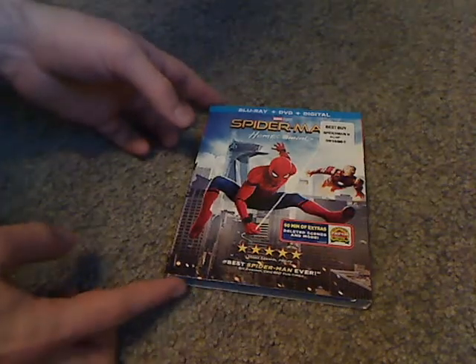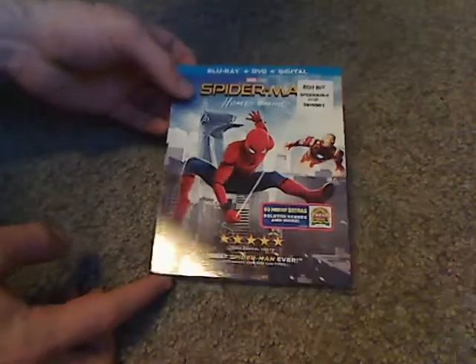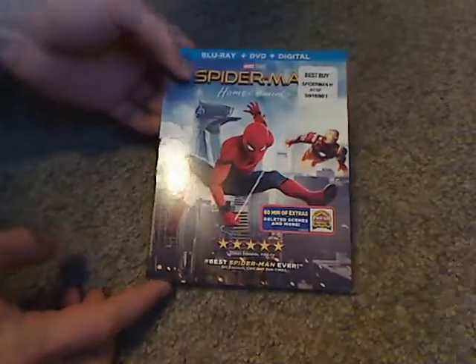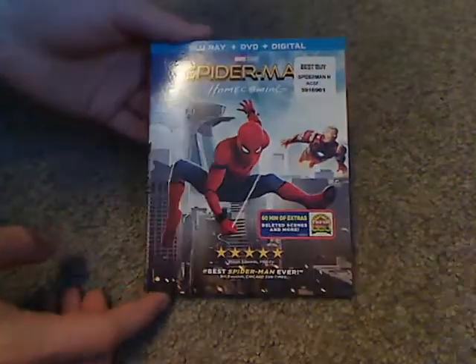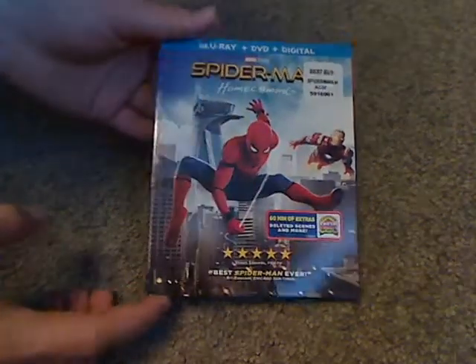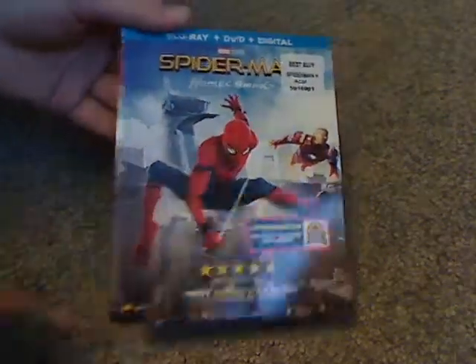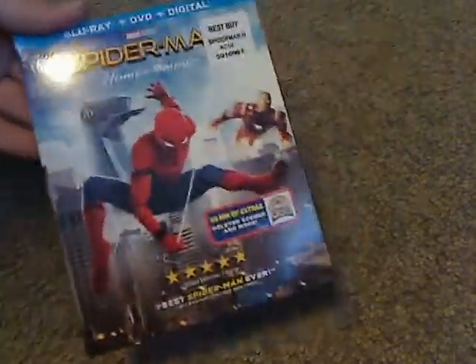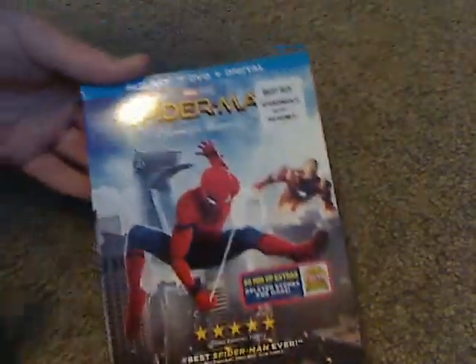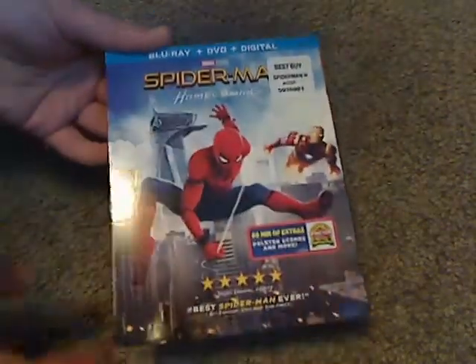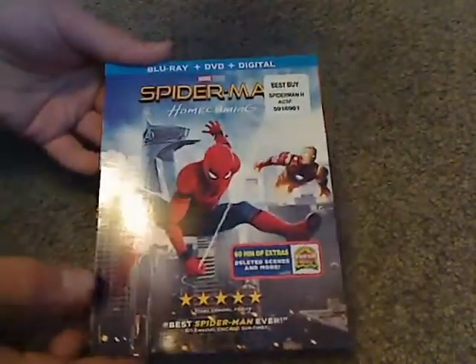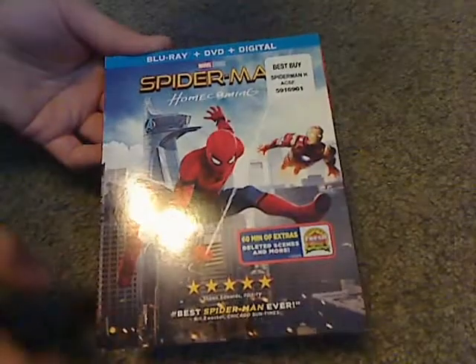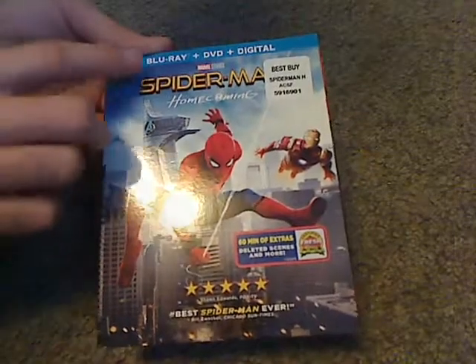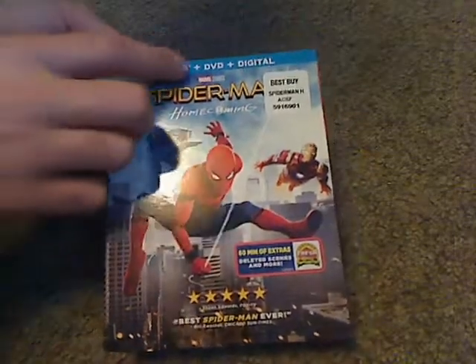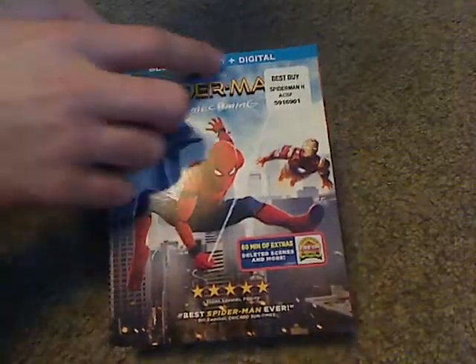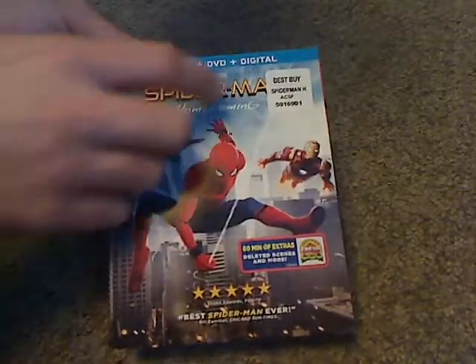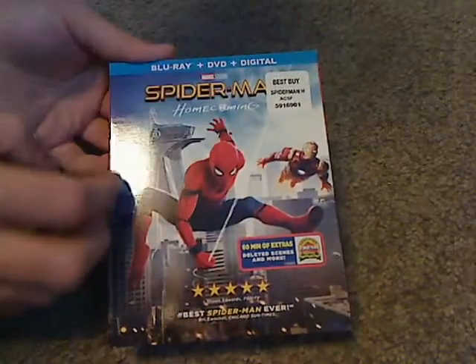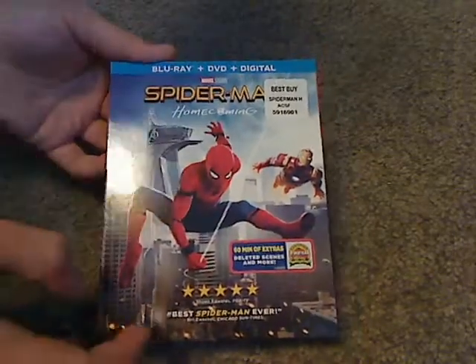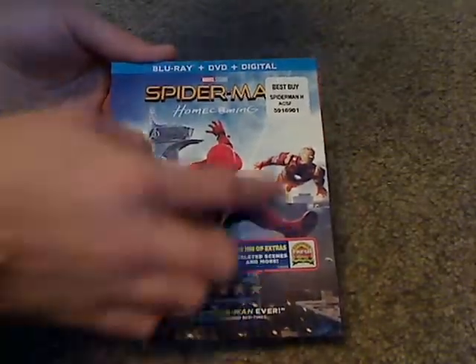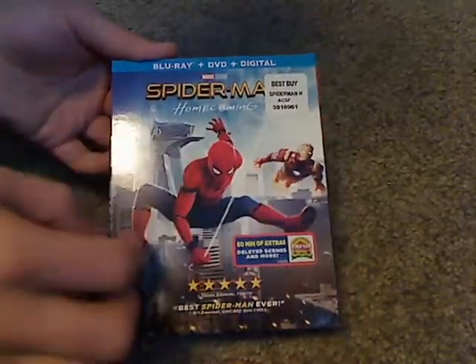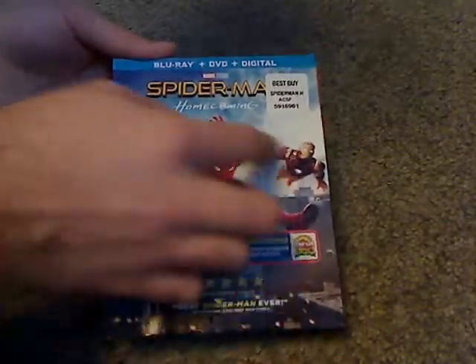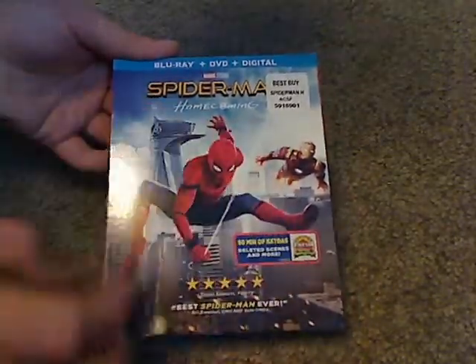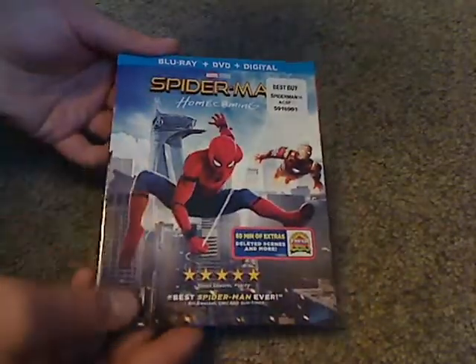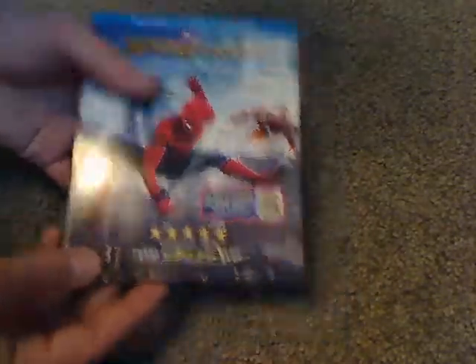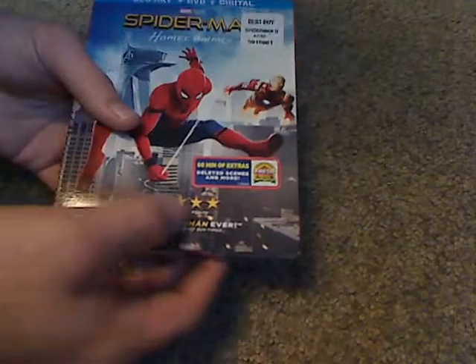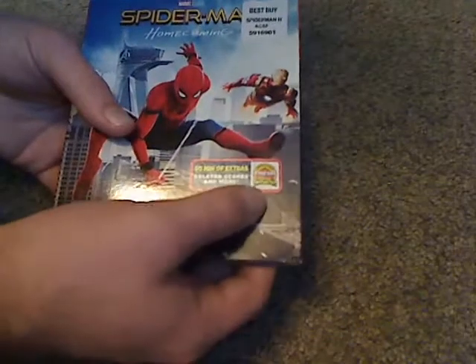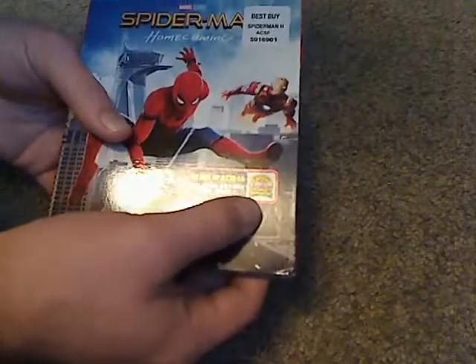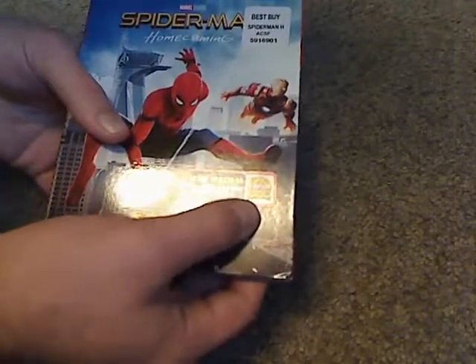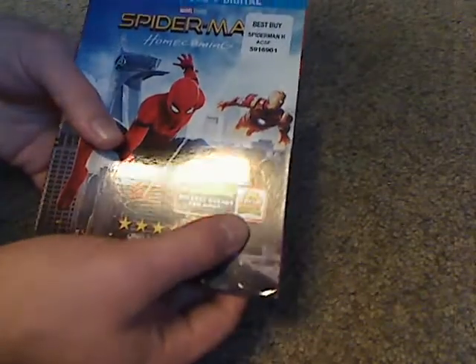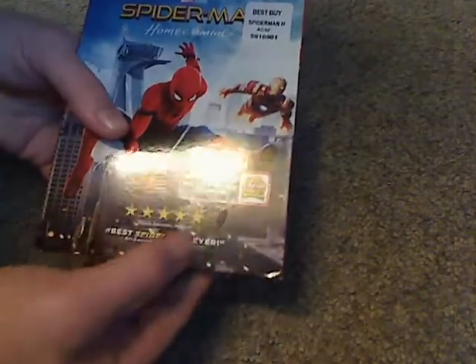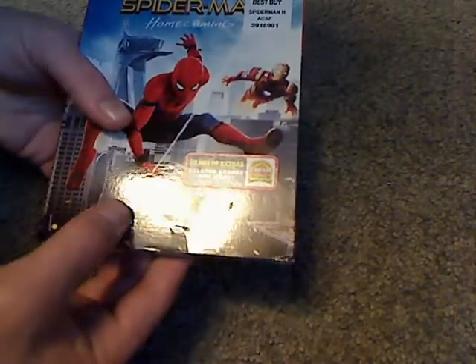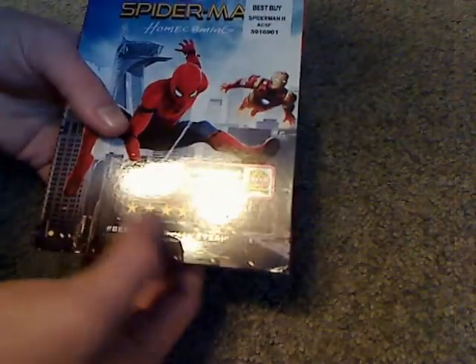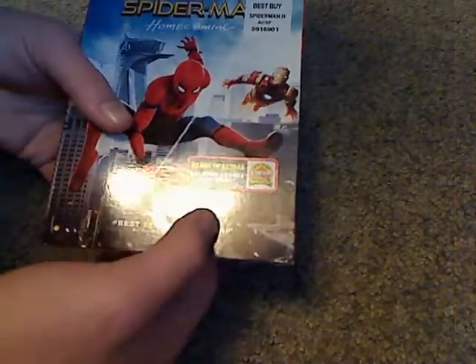So here's the front cover of it: Blu-Ray, DVD, Digital HD, Spider-Man in action, and it shows the Rotten Tomatoes score and 5 stars.